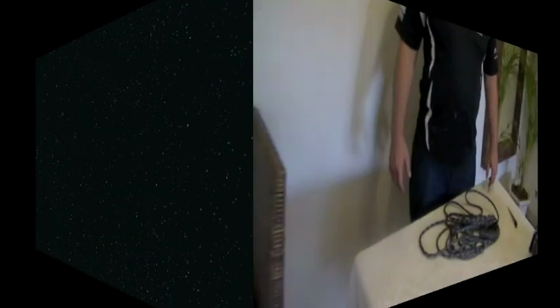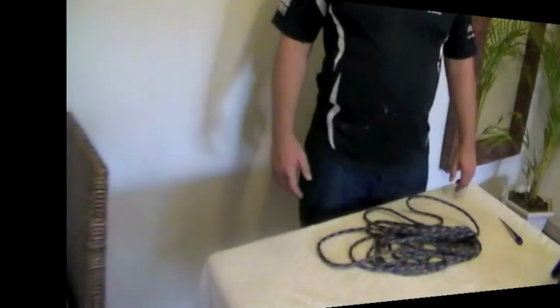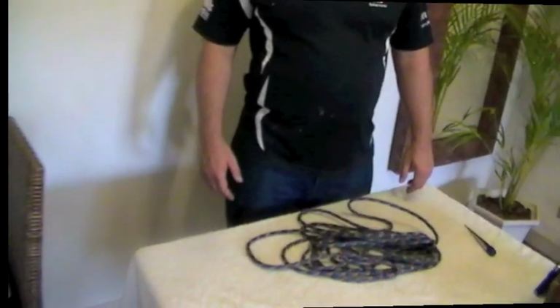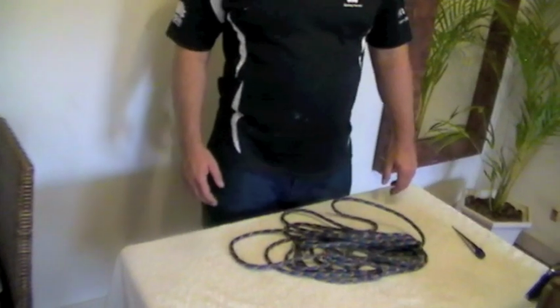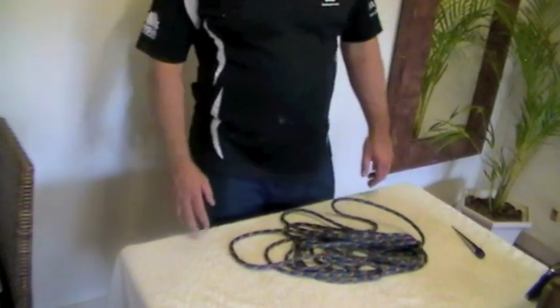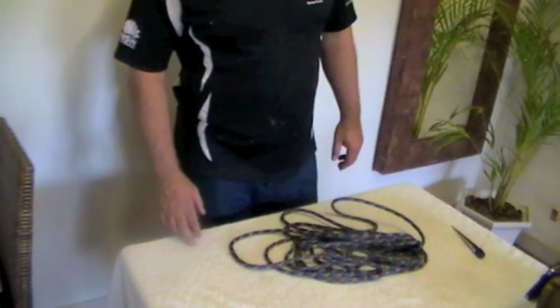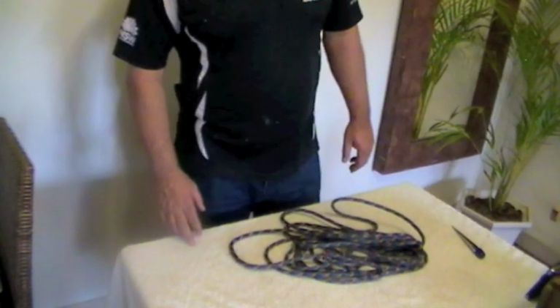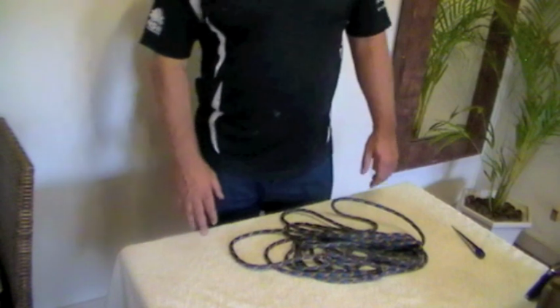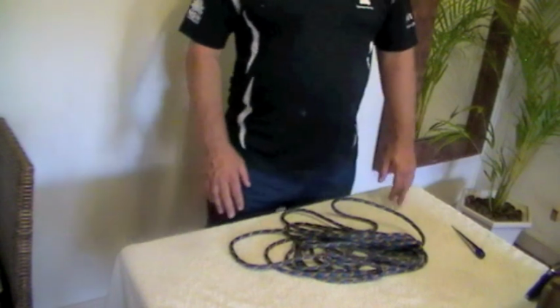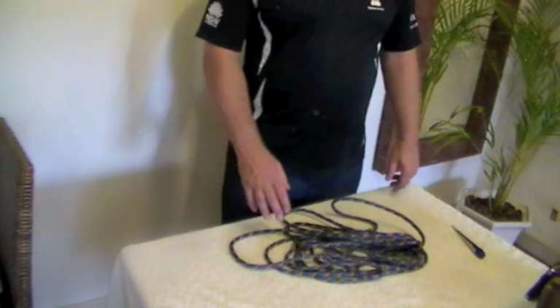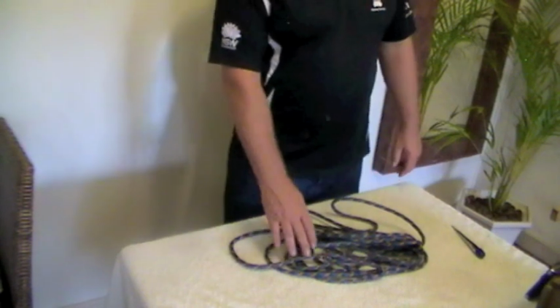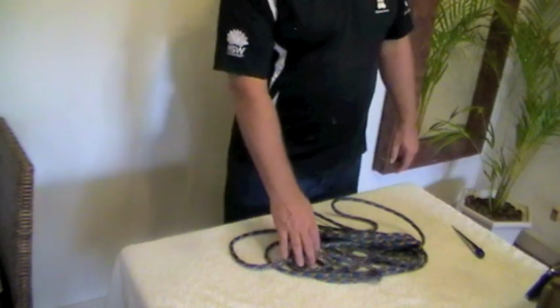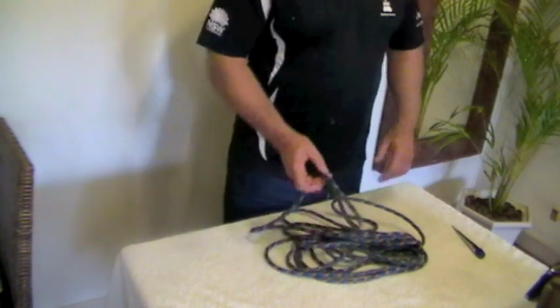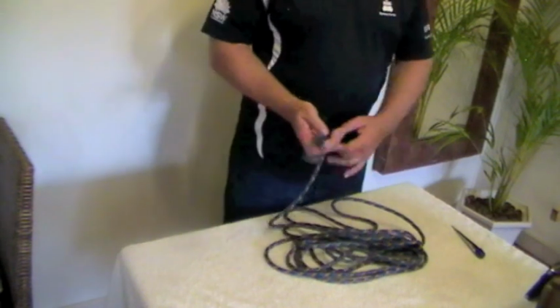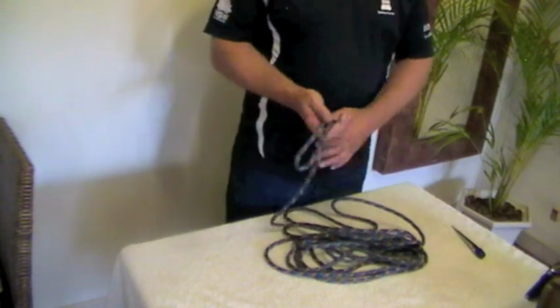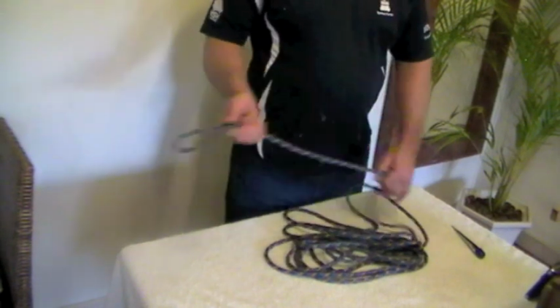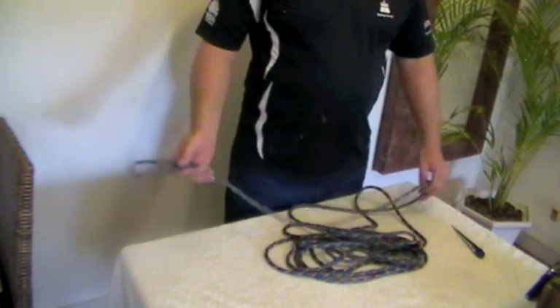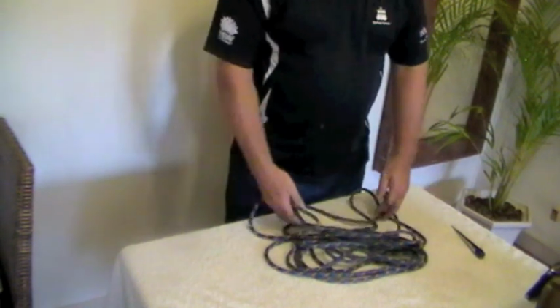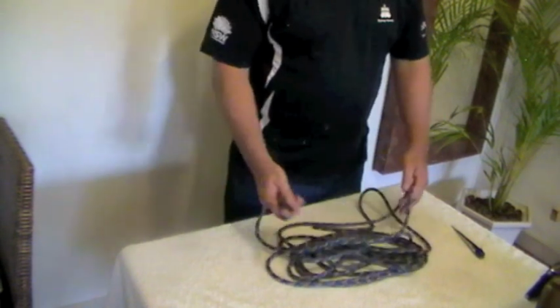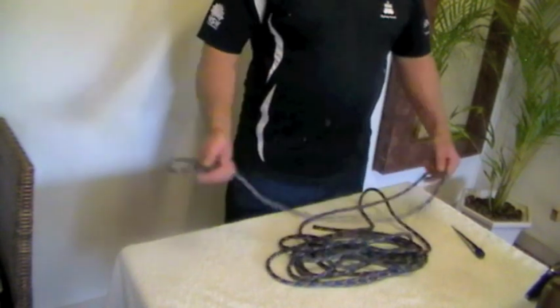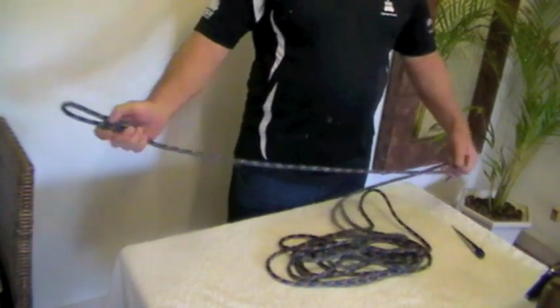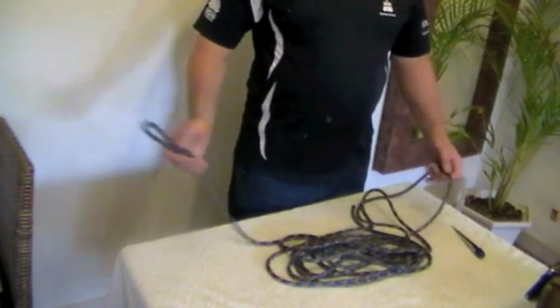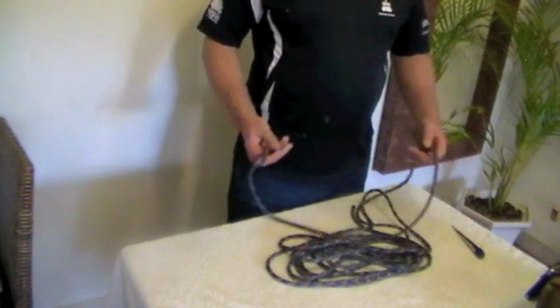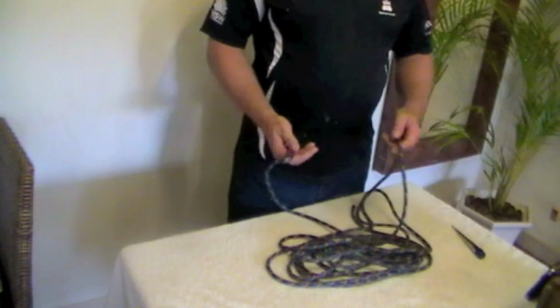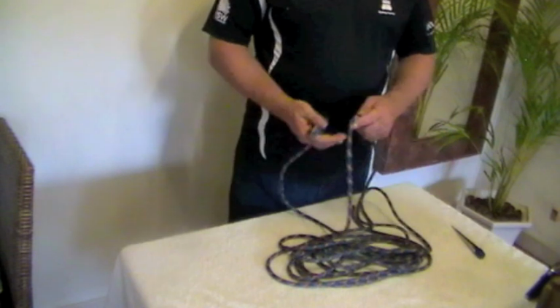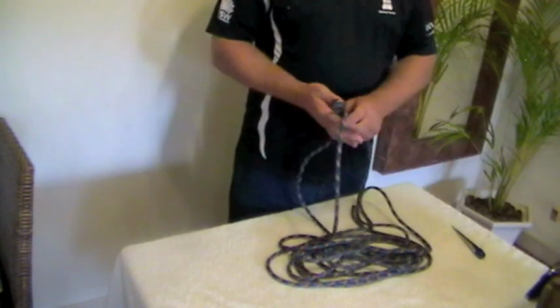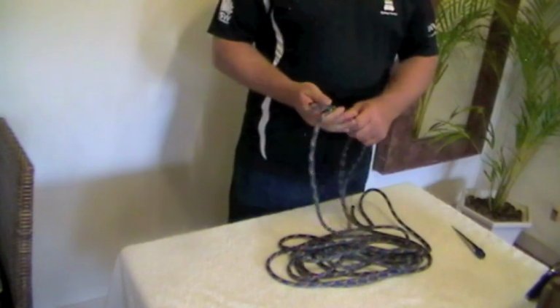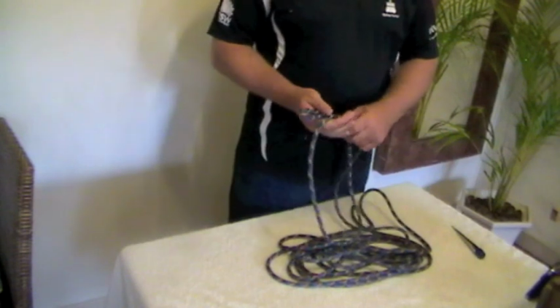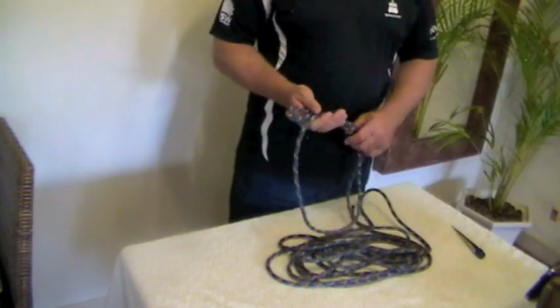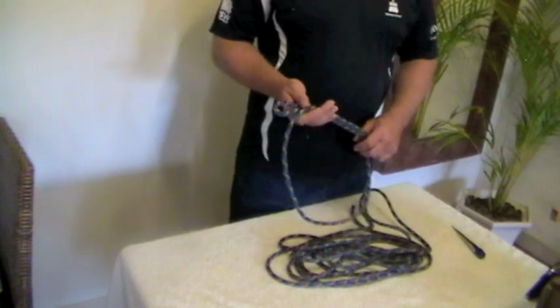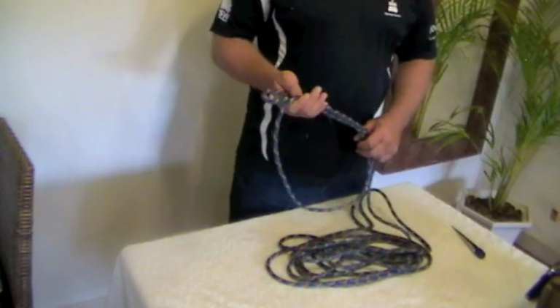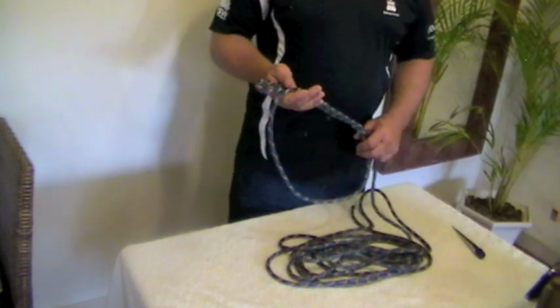Hi guys, Ferry Jim here. Today we're going to have a look at how we coil up a piece of rope — how to make it nice and easy to stow away and quick to use next time.